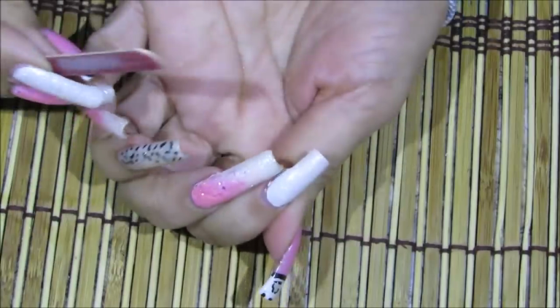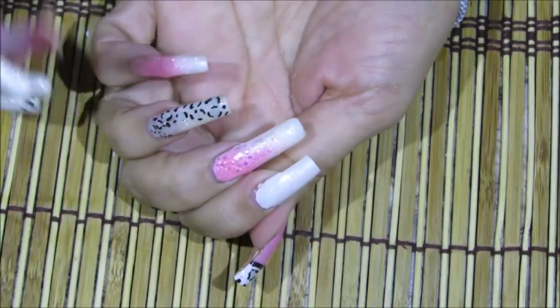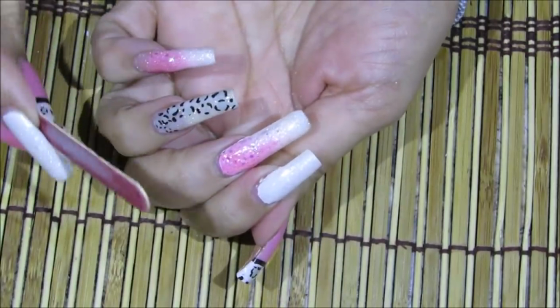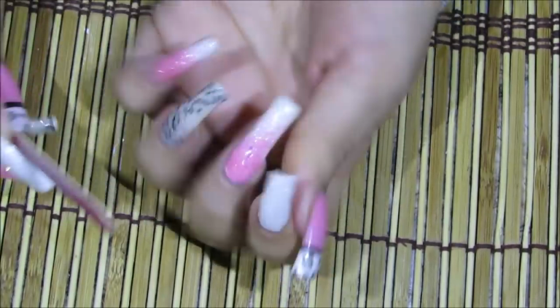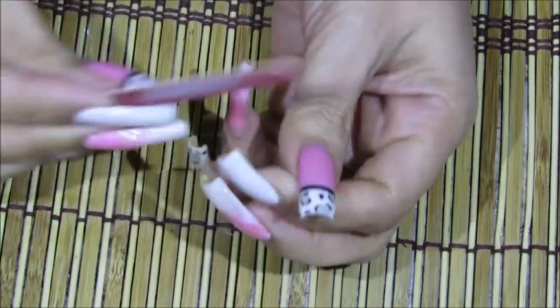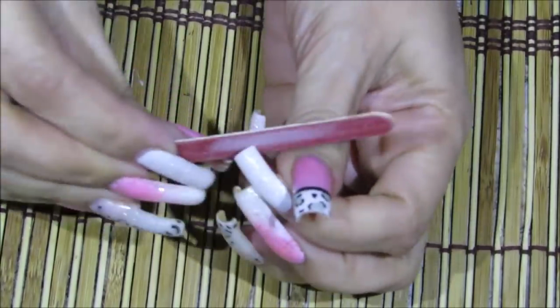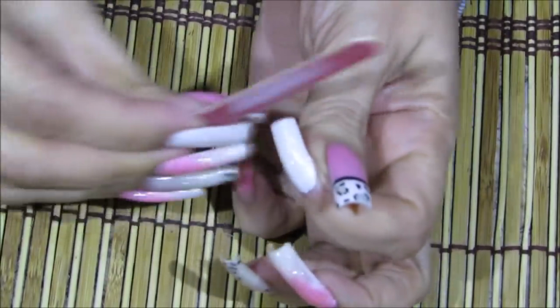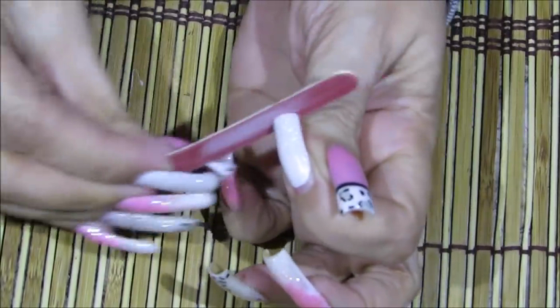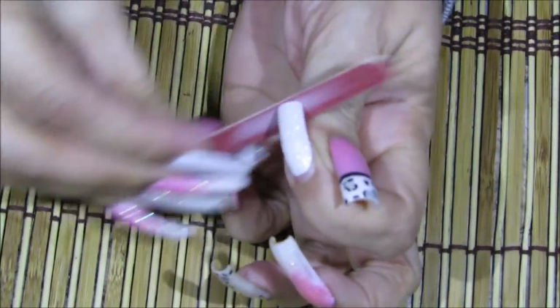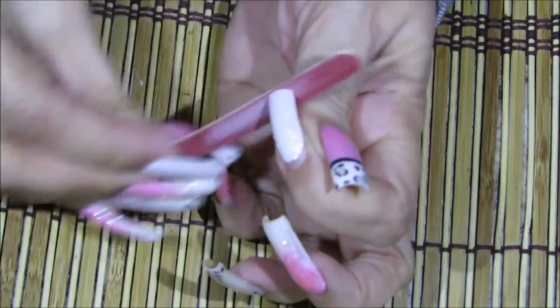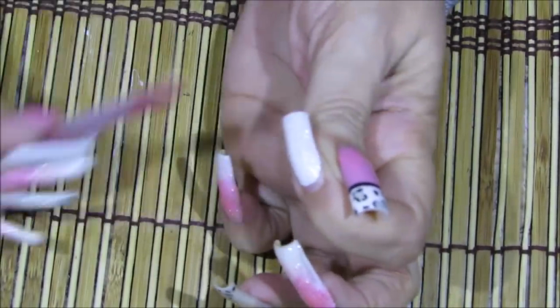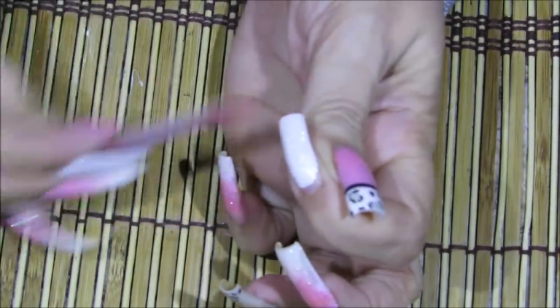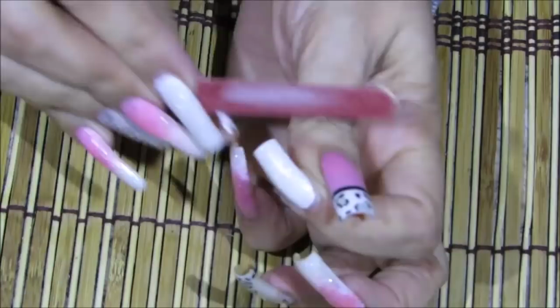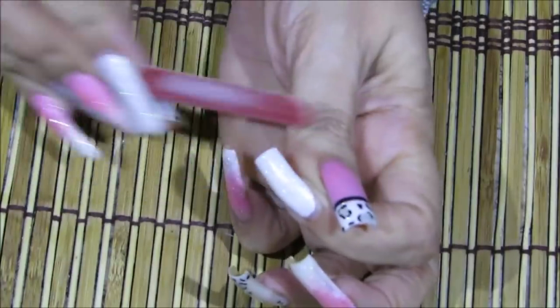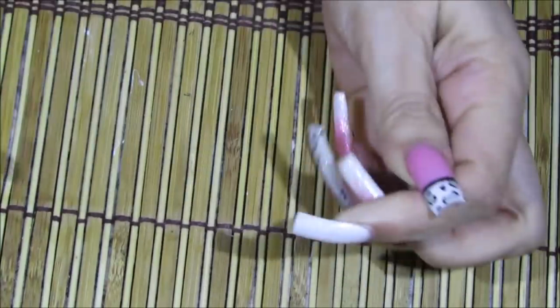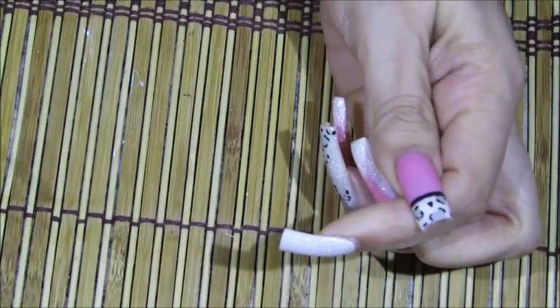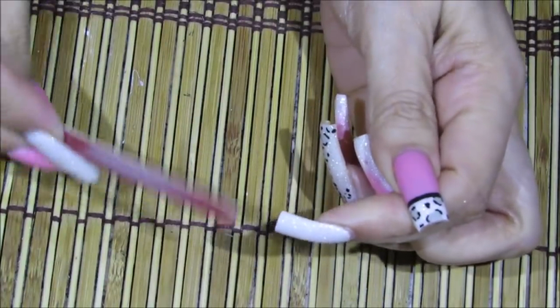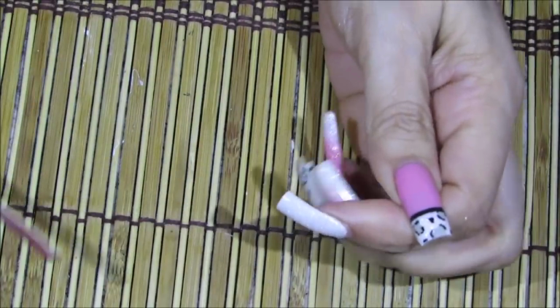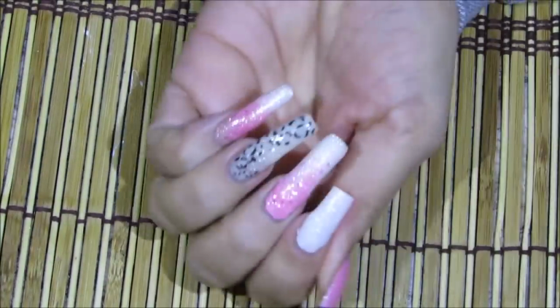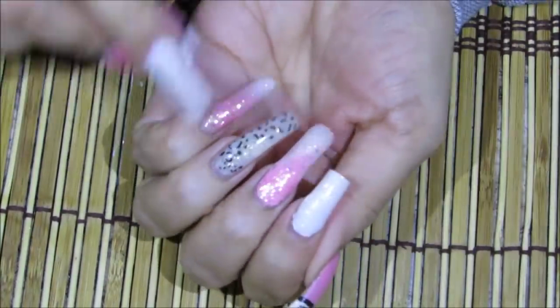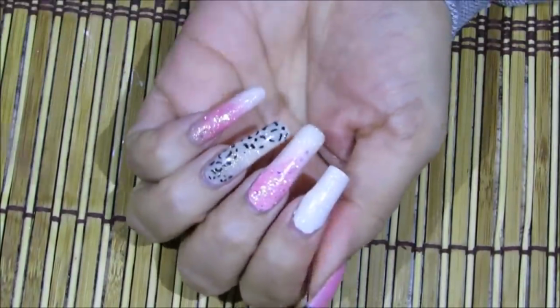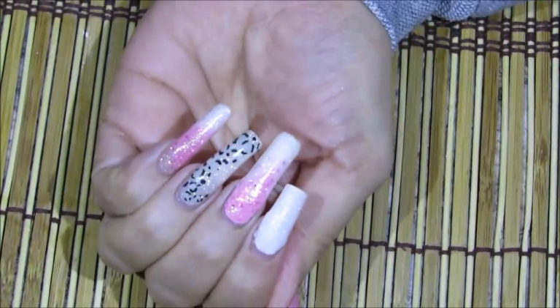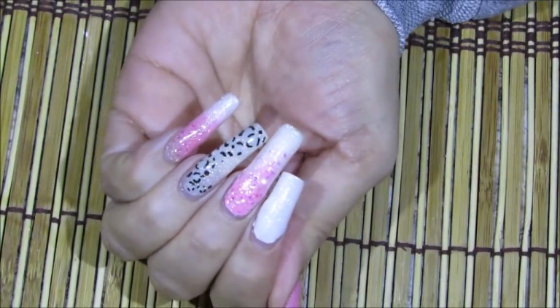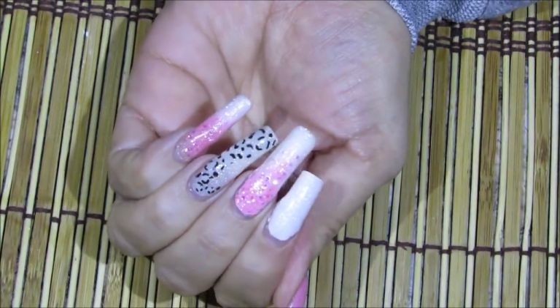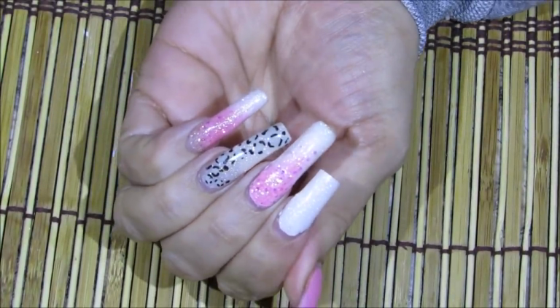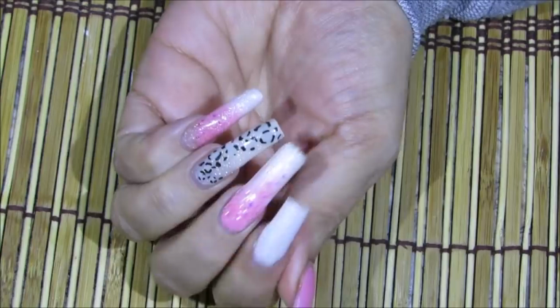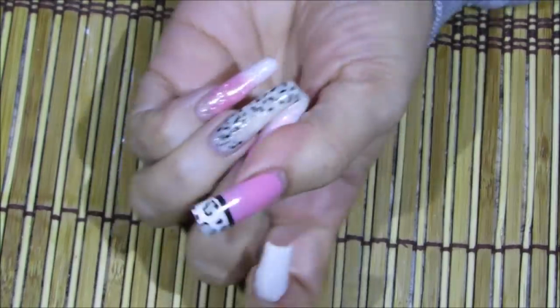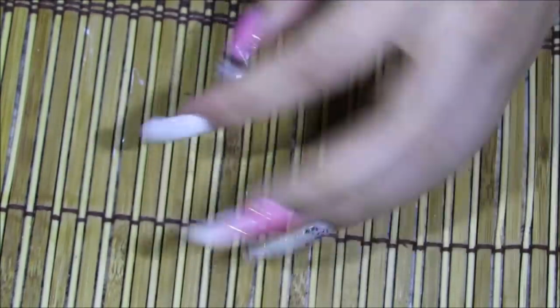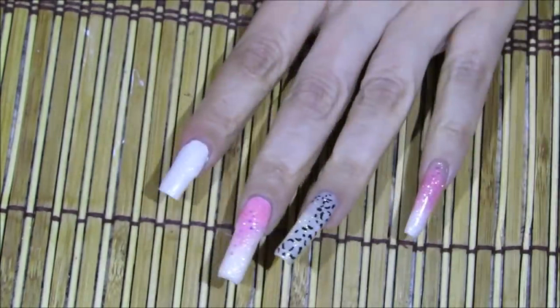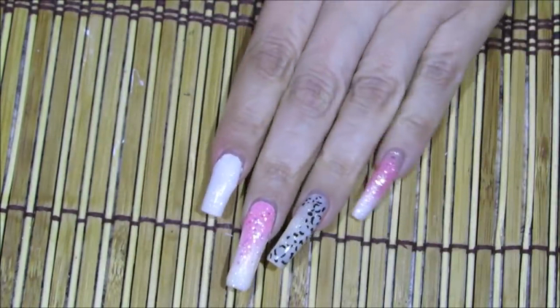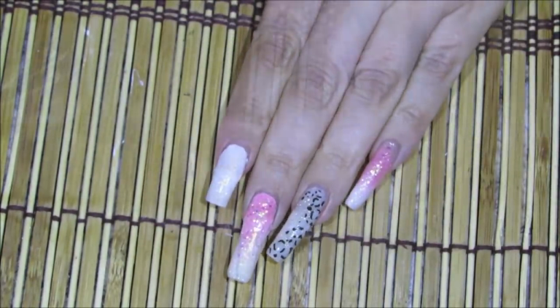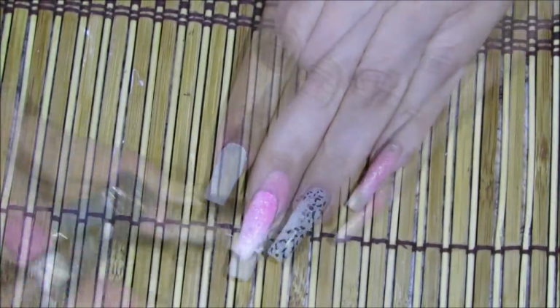Si eso es algo que les molestaría, definitivamente sí redondénselos. Pero a mí ya tengo mi sistema de cómo le hago. Y miren, ahí pueden ver, se ven muy cortitas las uñas, pero bueno, a seguir cortando.